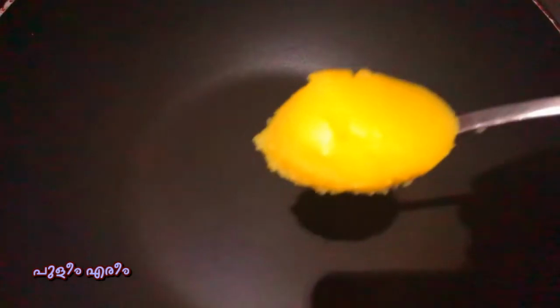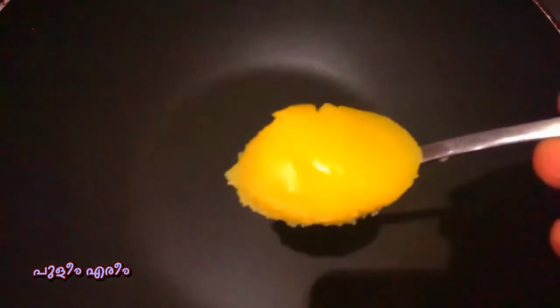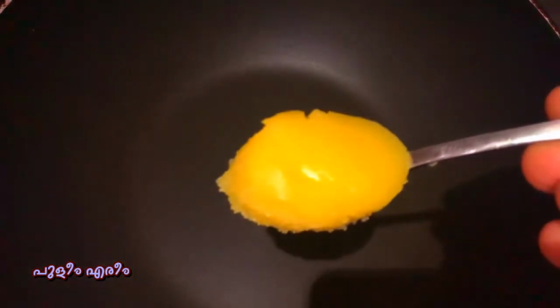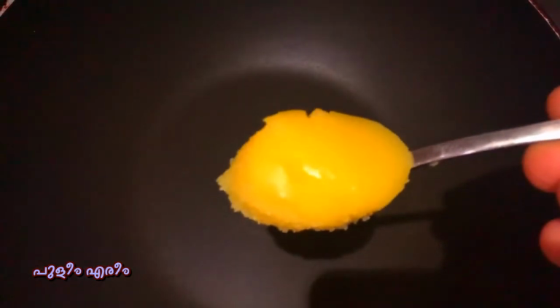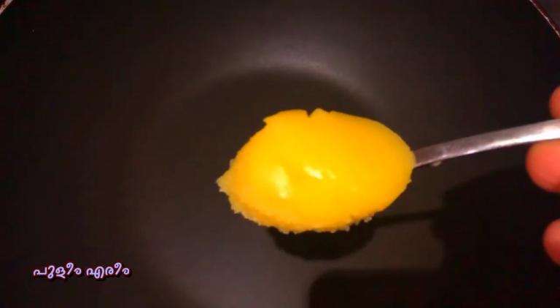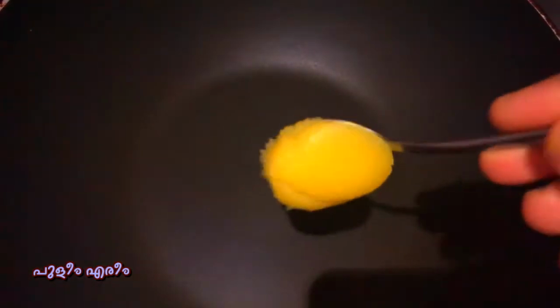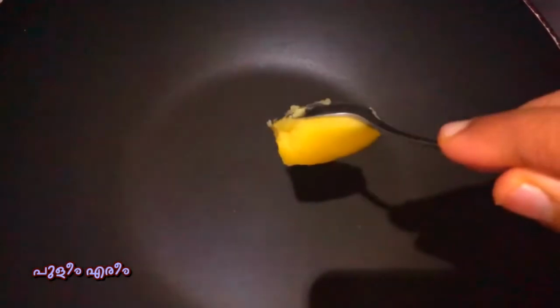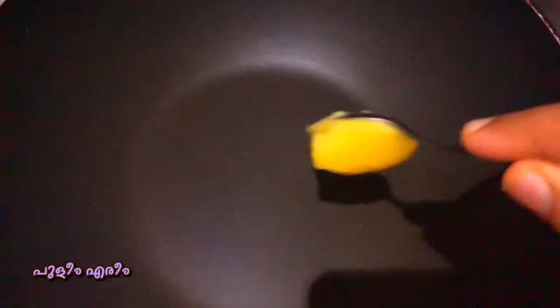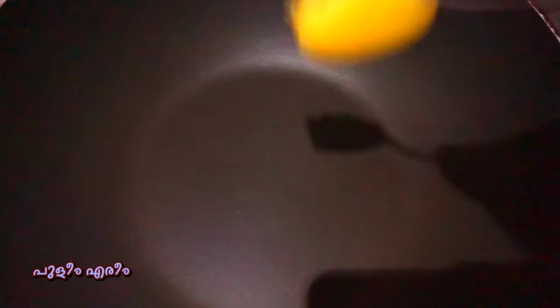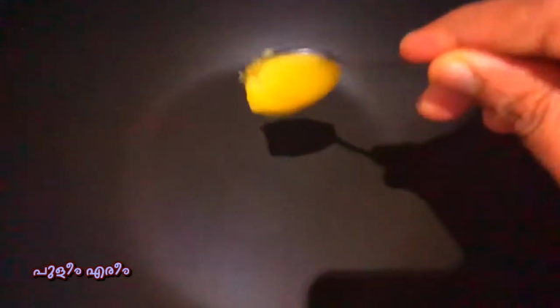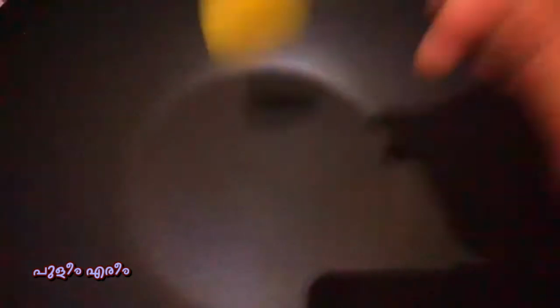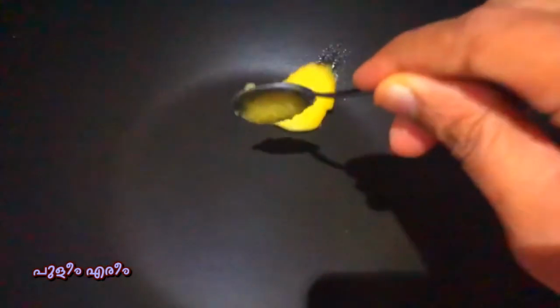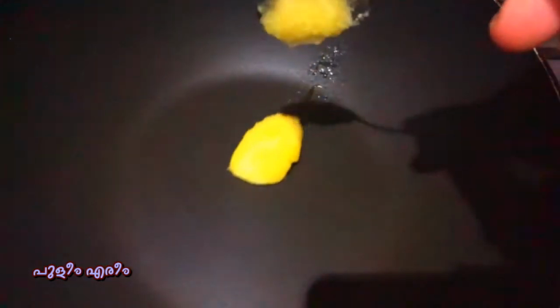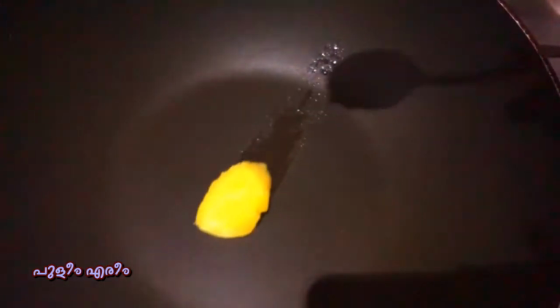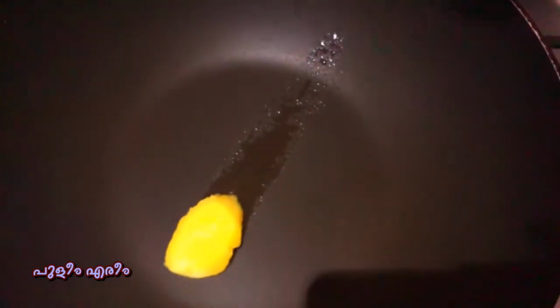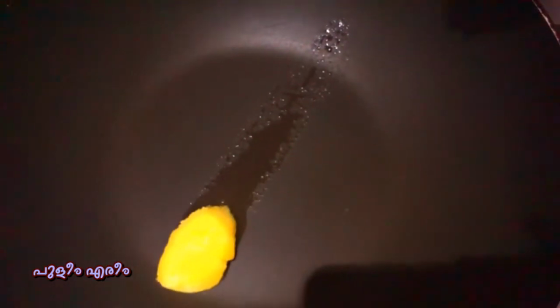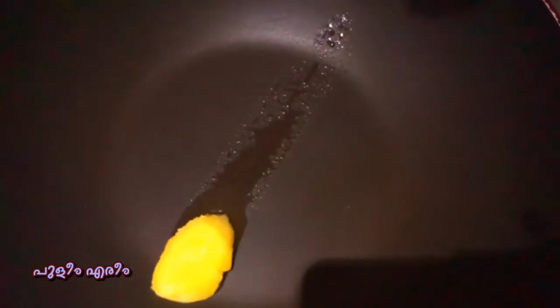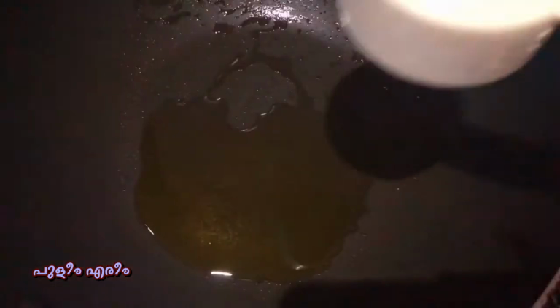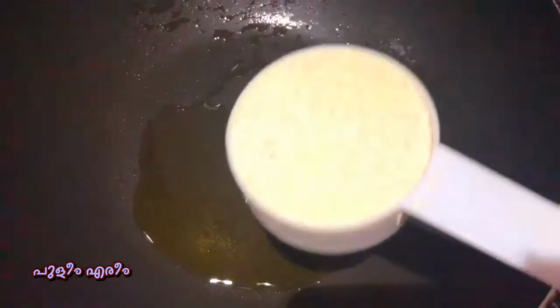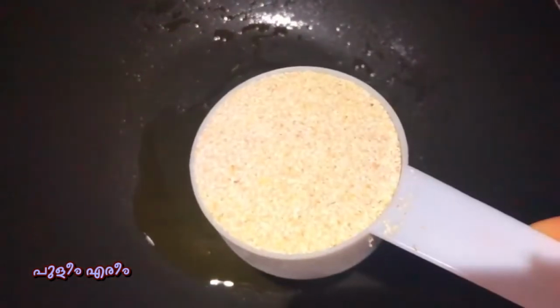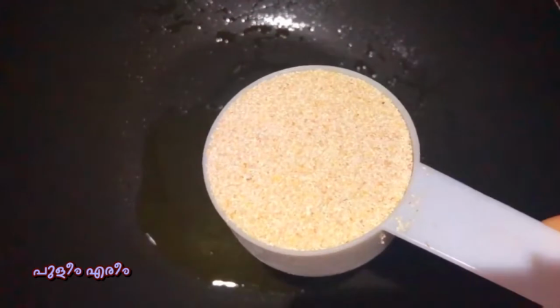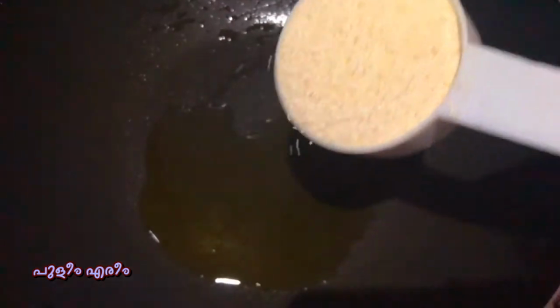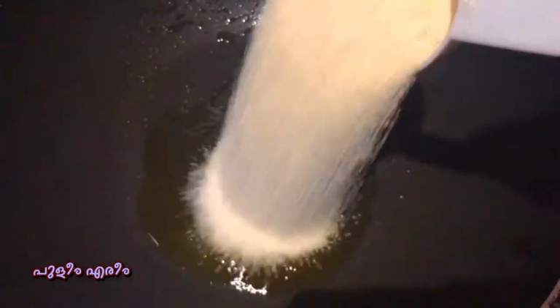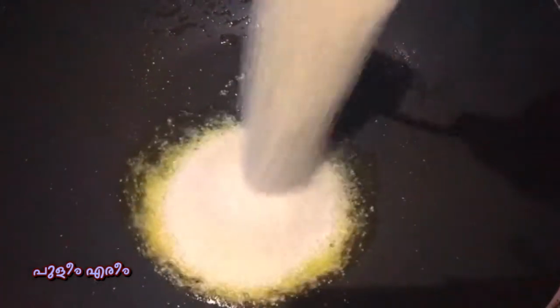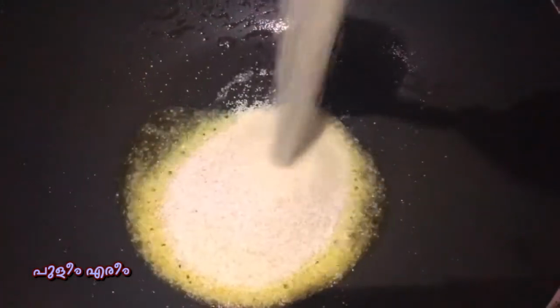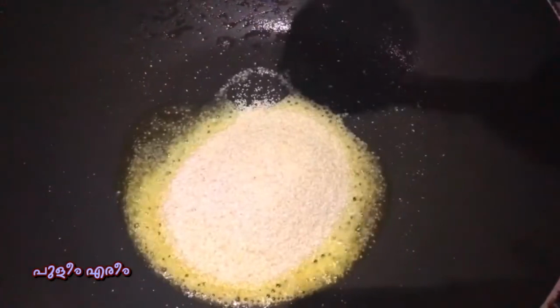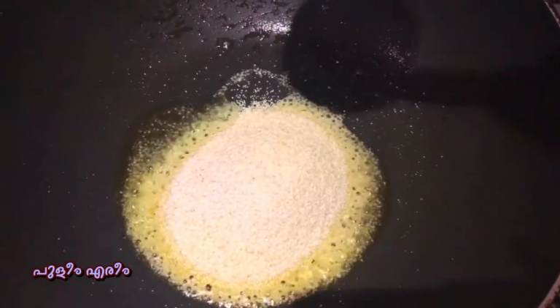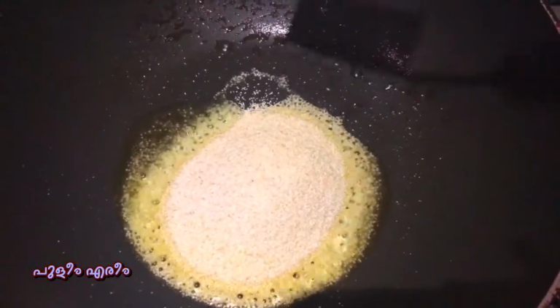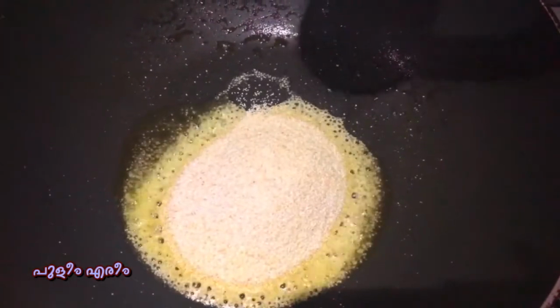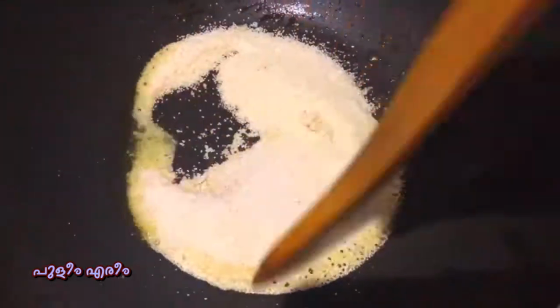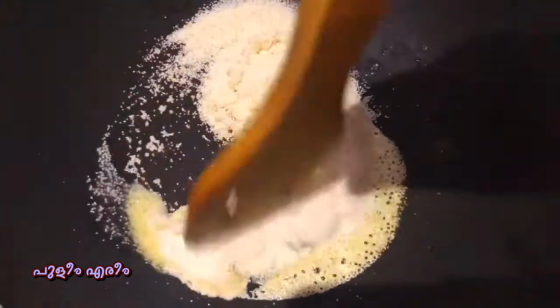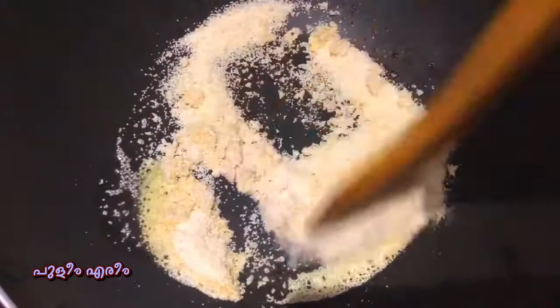I am using a pan on medium to low flame. Add a teaspoon of ghee and let it melt. Then add a cup of rava. I am using the roasted rava.